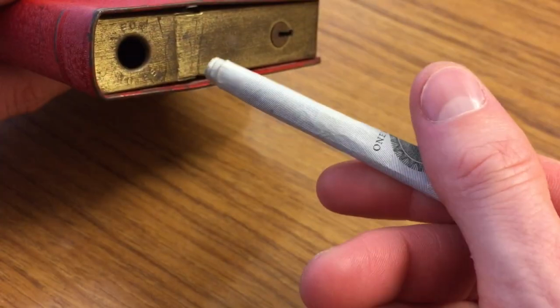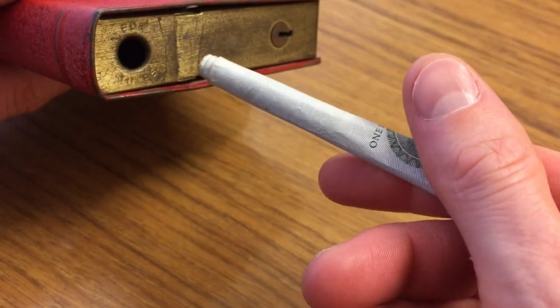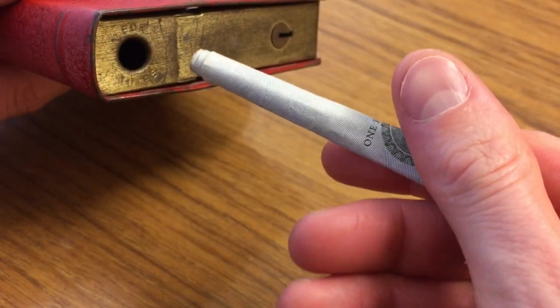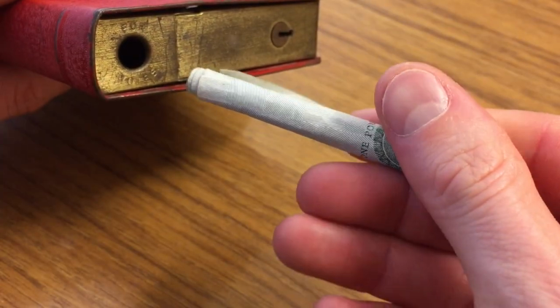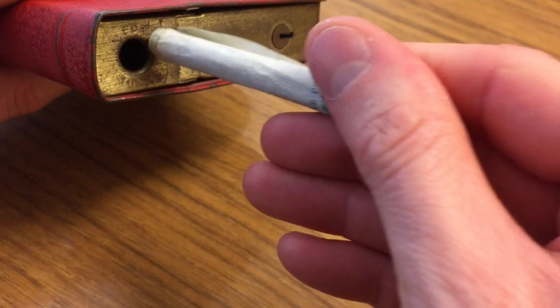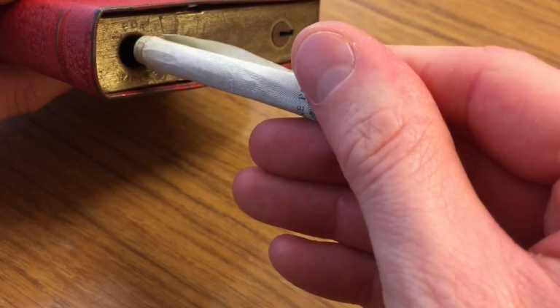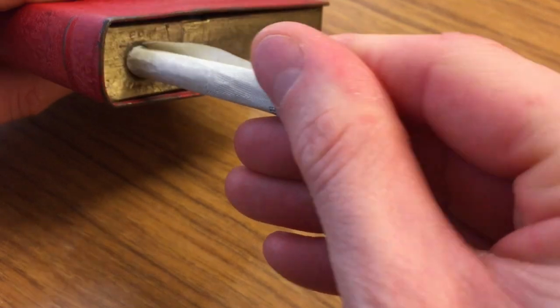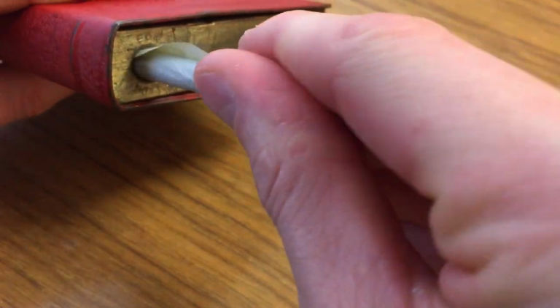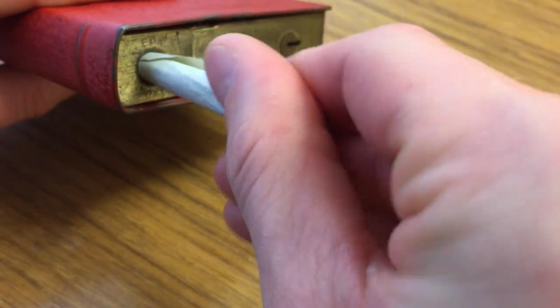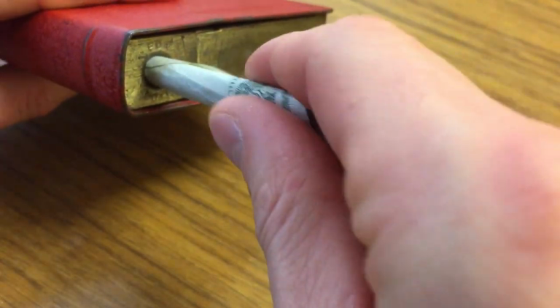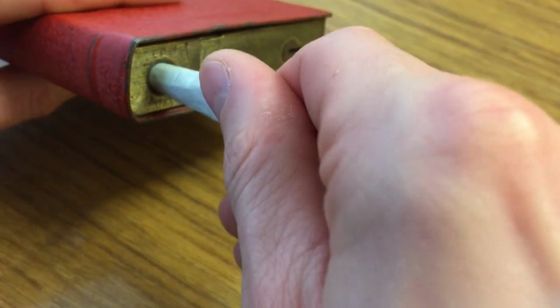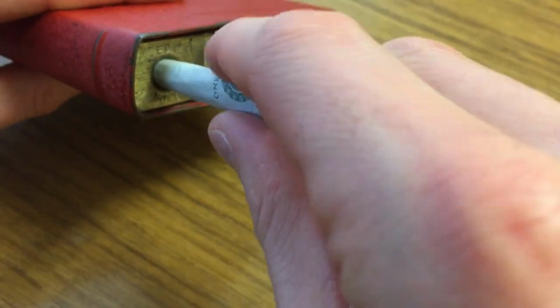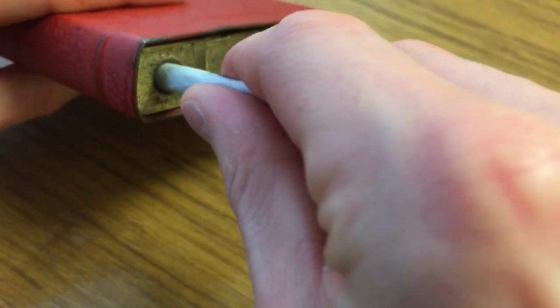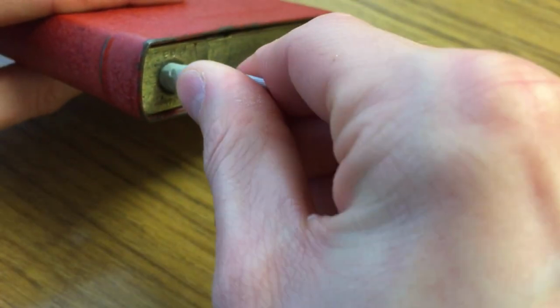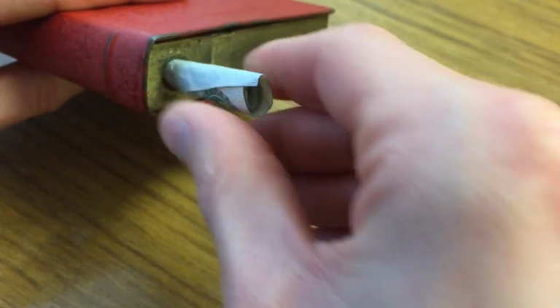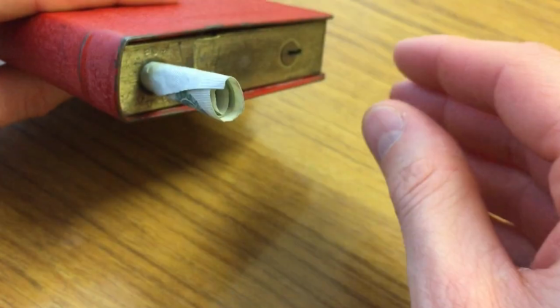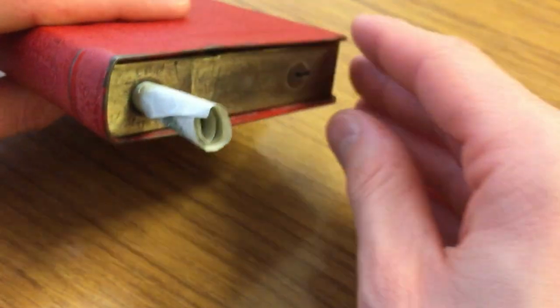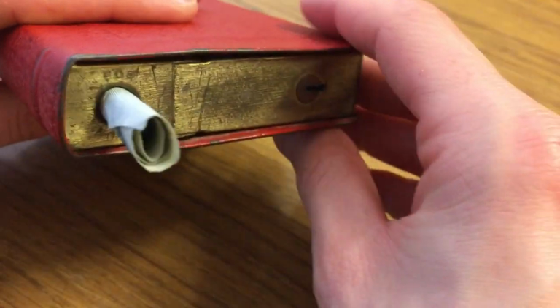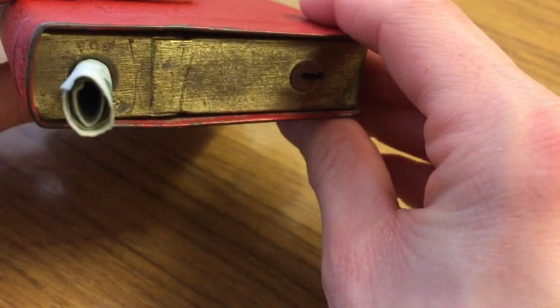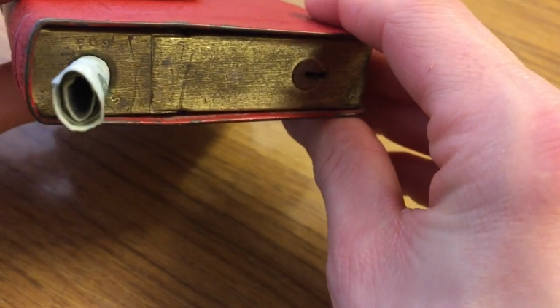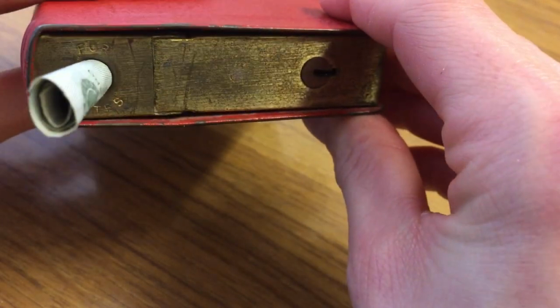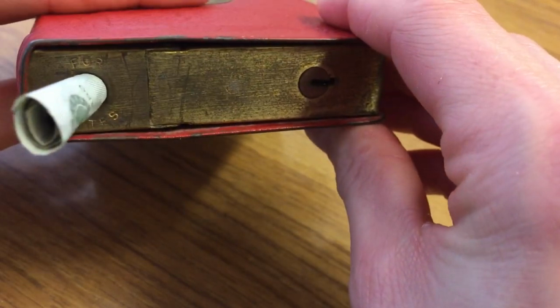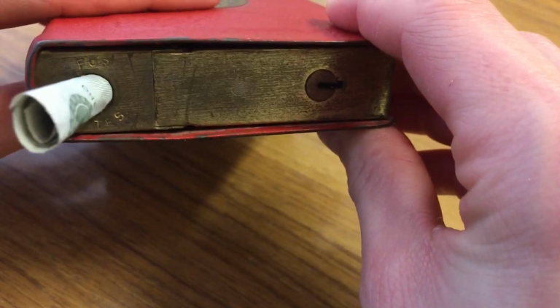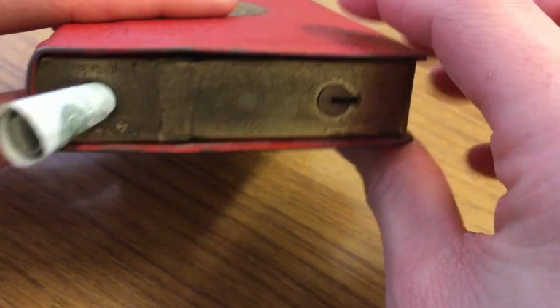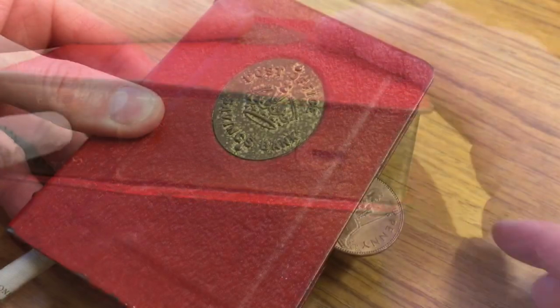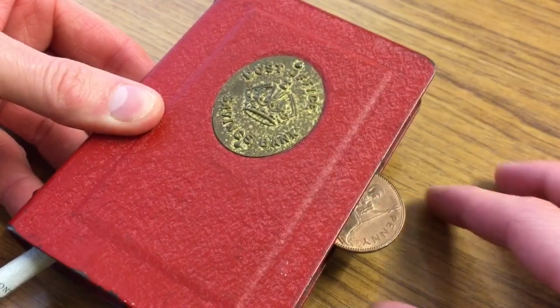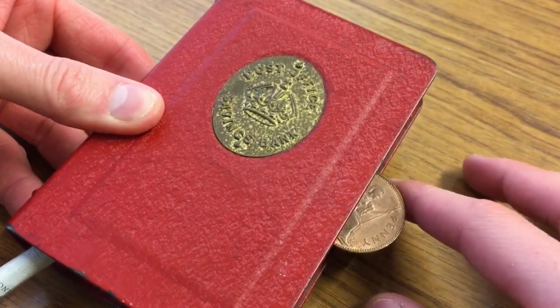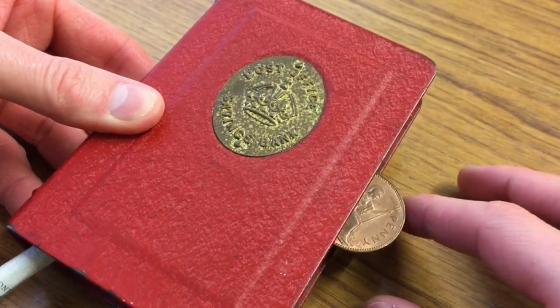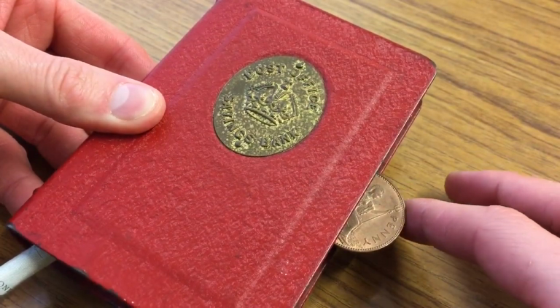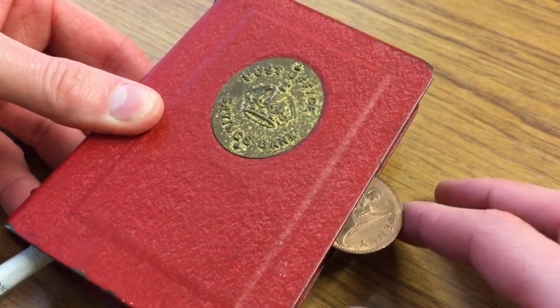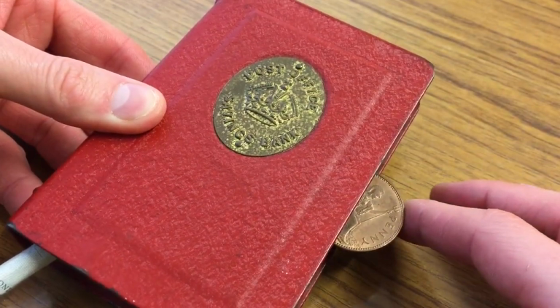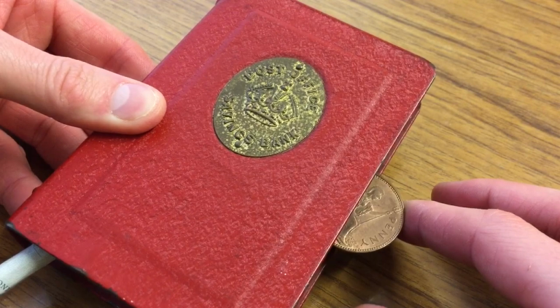This is a very old money box with a slight difference. These originated, as far as I can tell, sometime maybe in the 1940s. I think this particular one is from the 1950s.